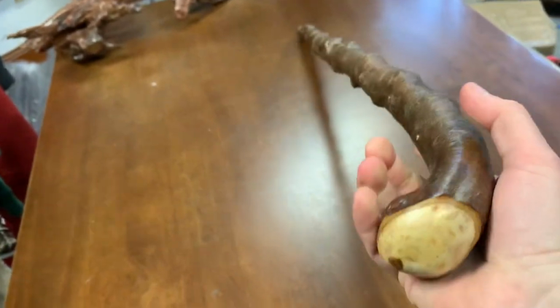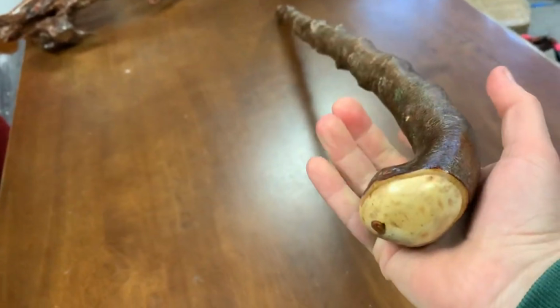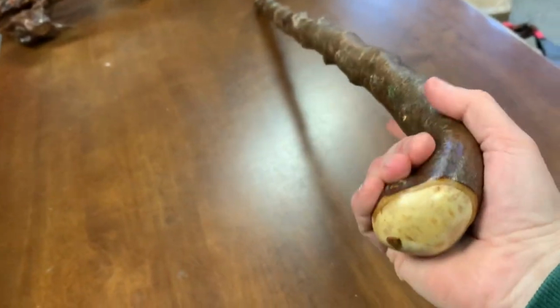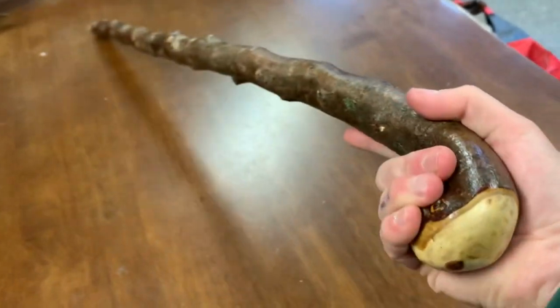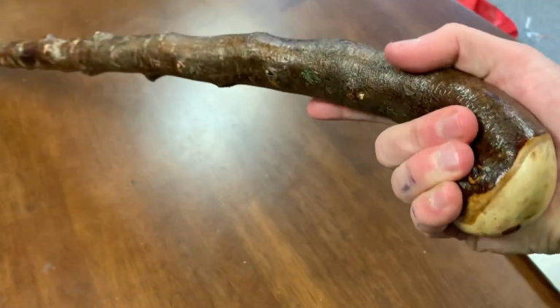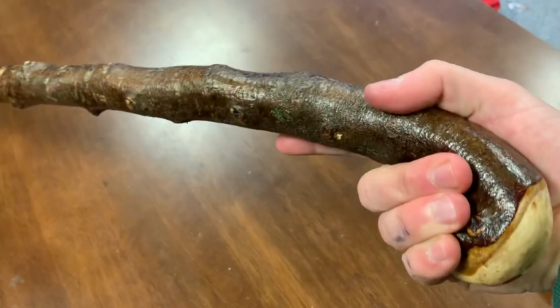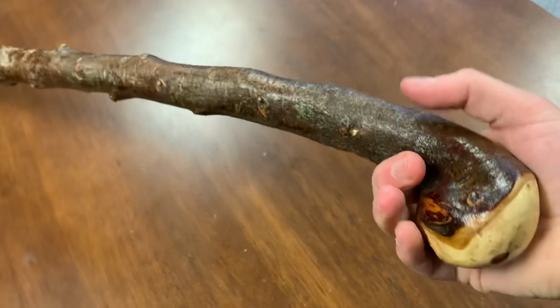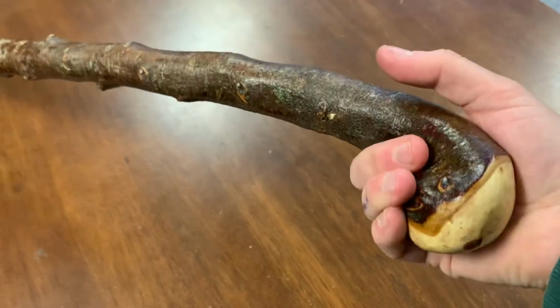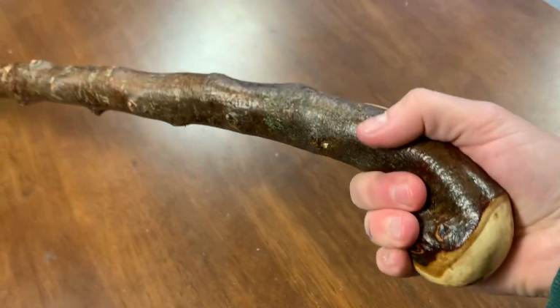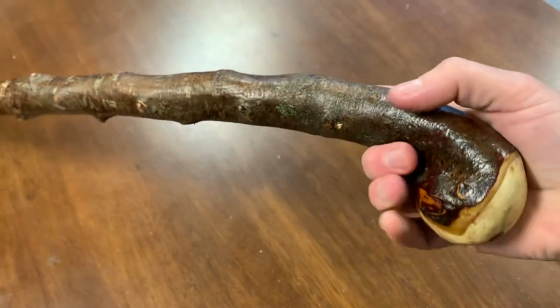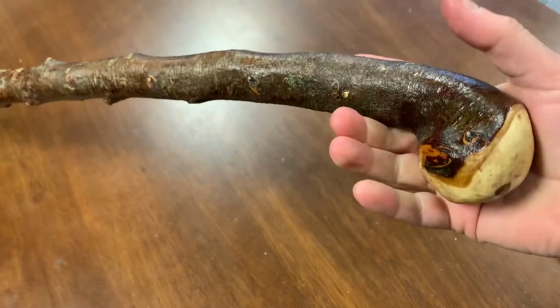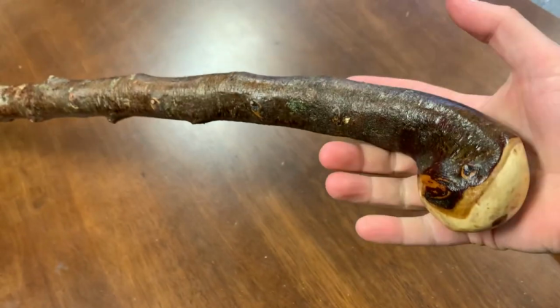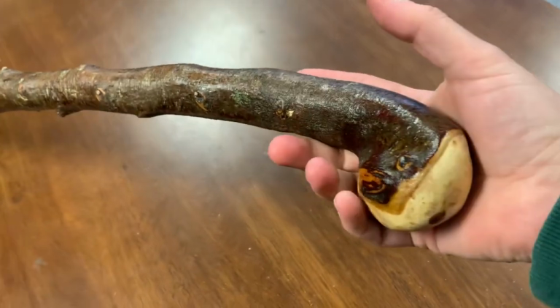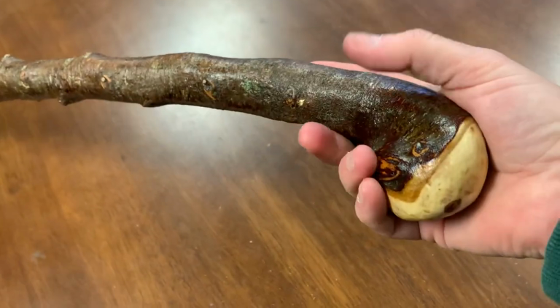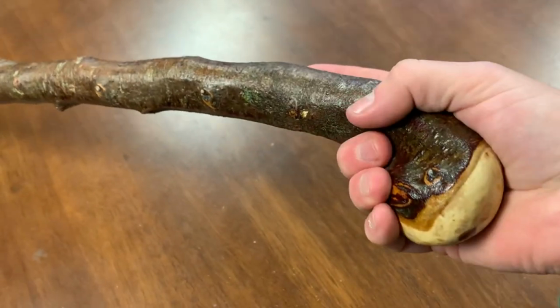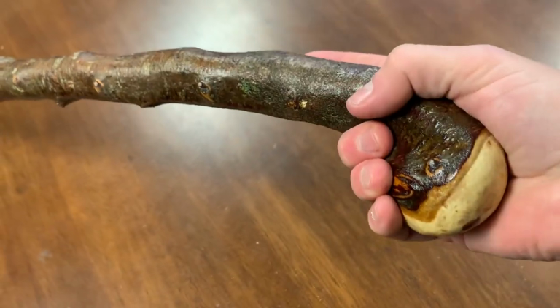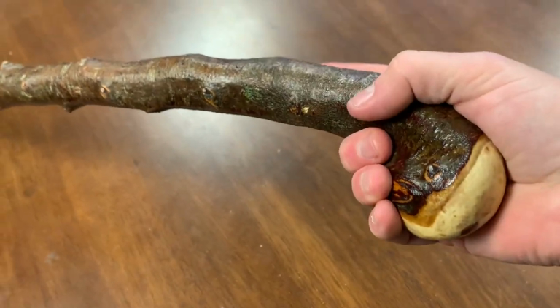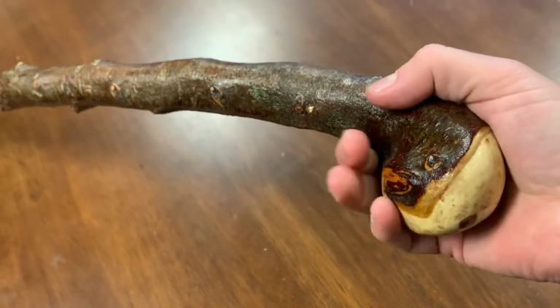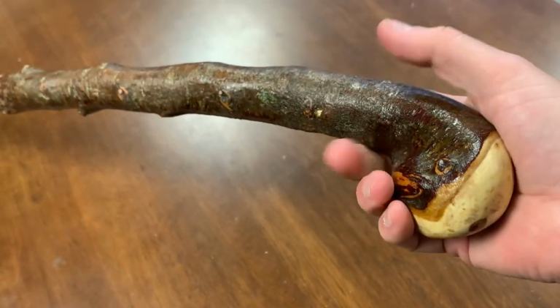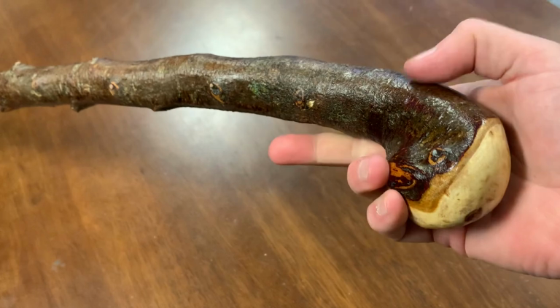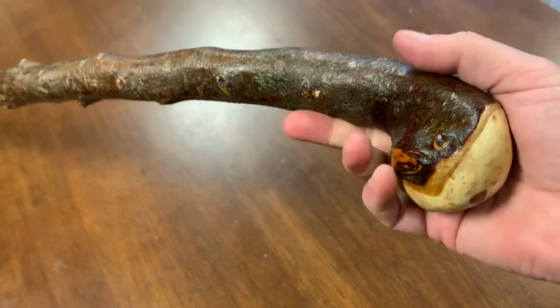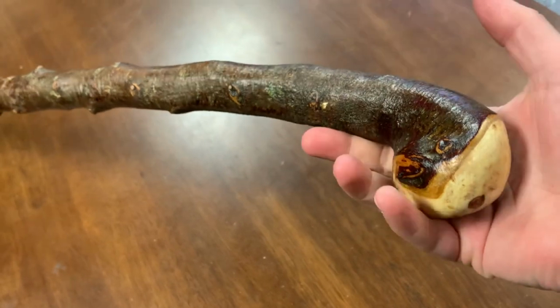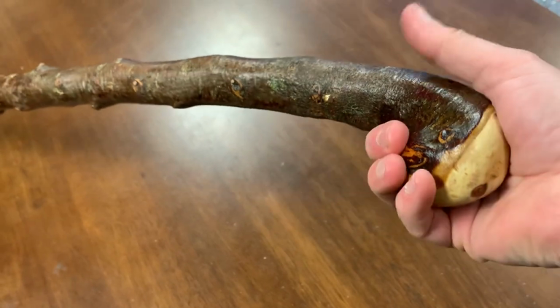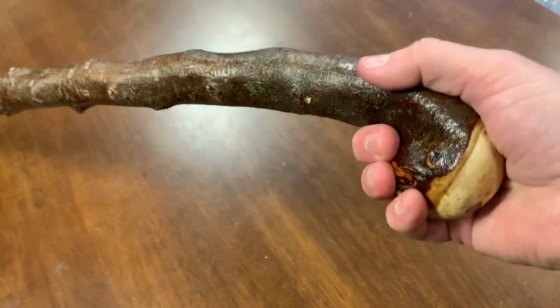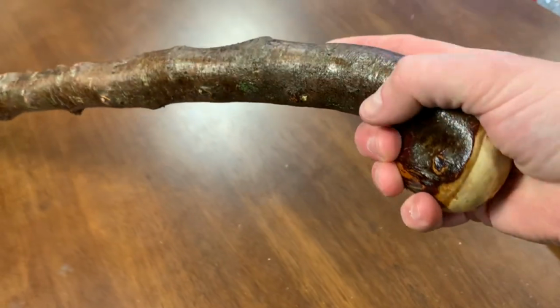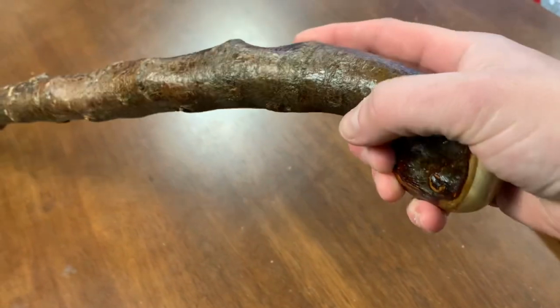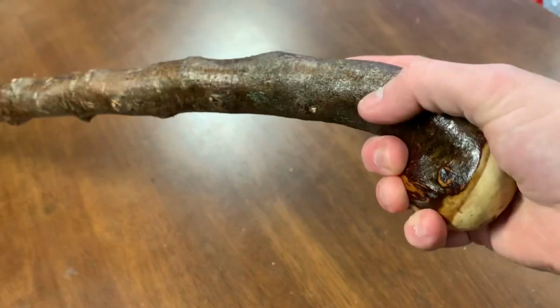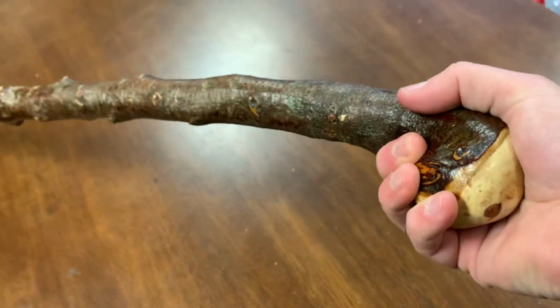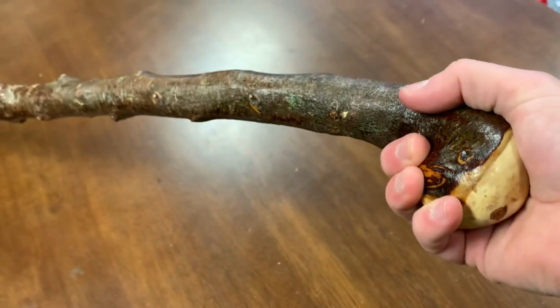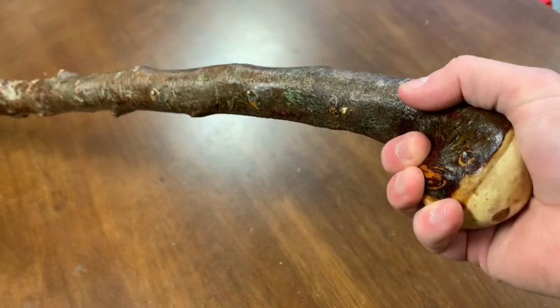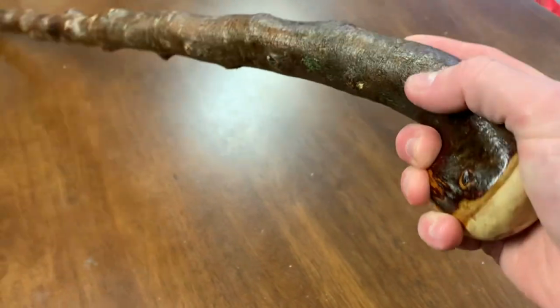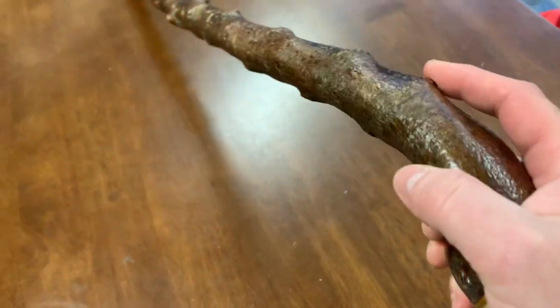It can support quite a lot of weight as well. Here you can see it with my grip — put your fingers around here, your thumb down here — and it feels really good to hold.